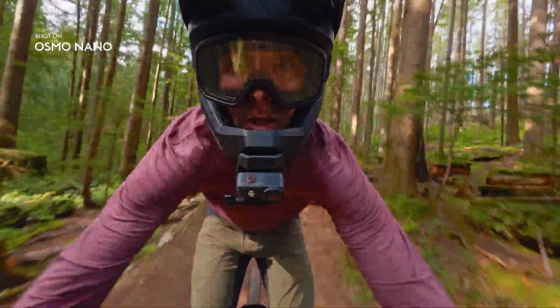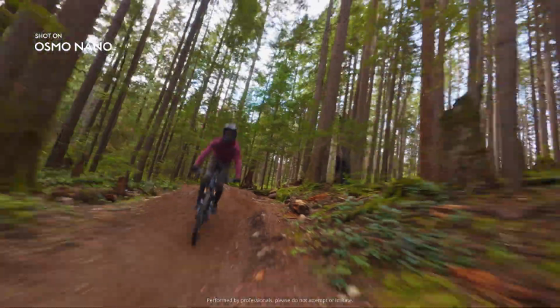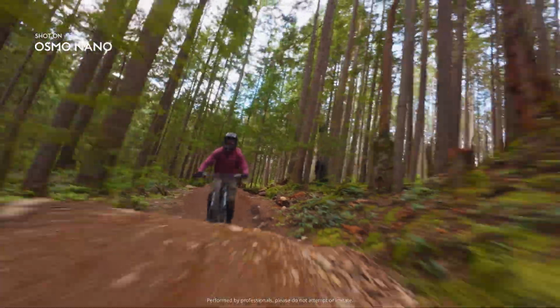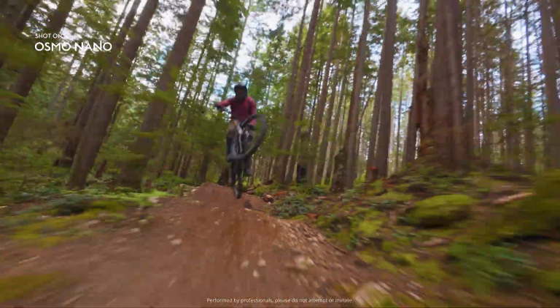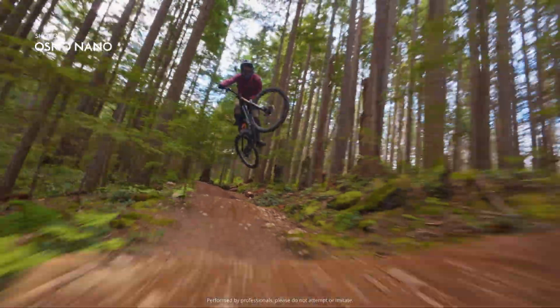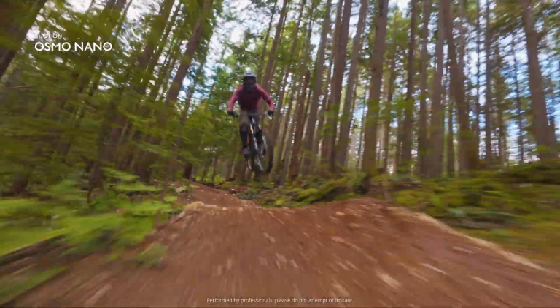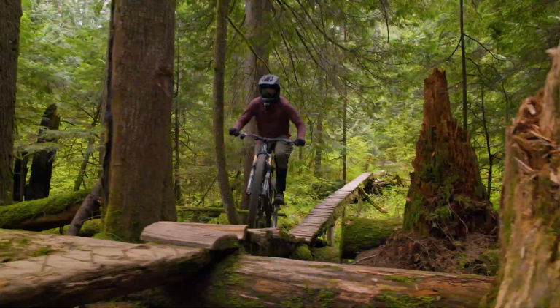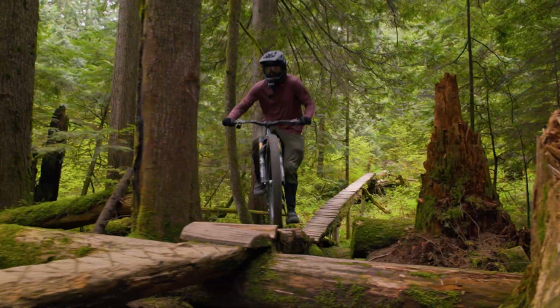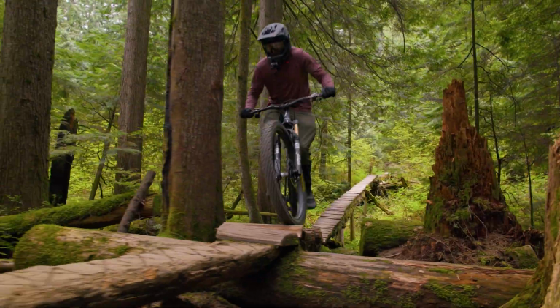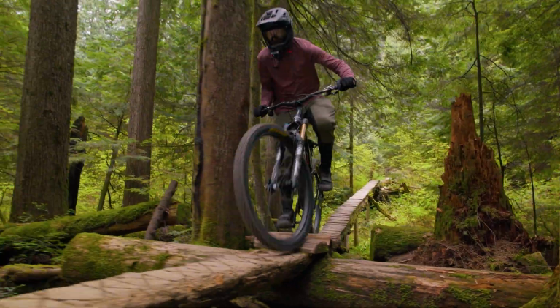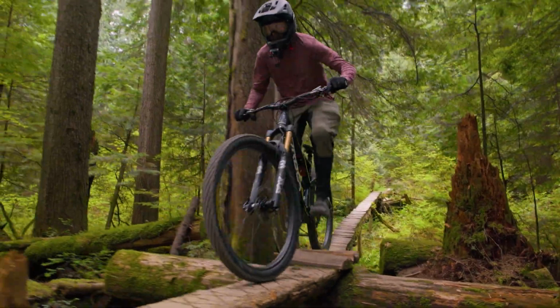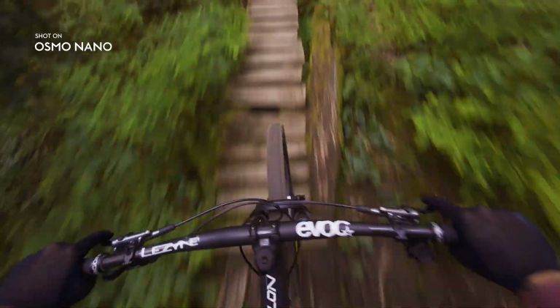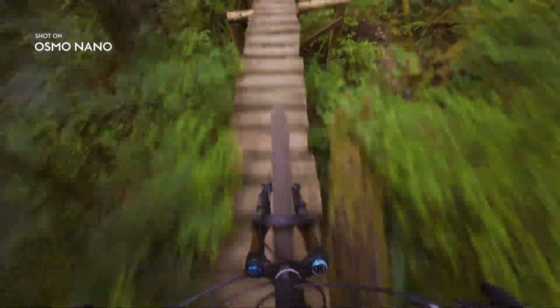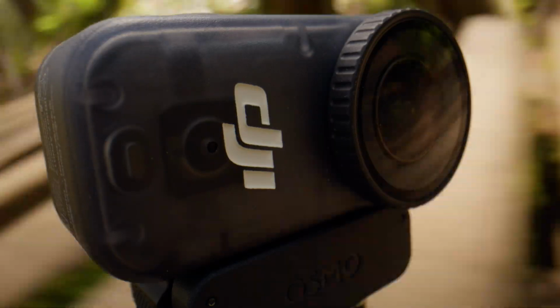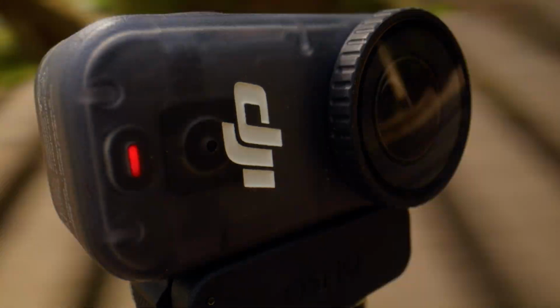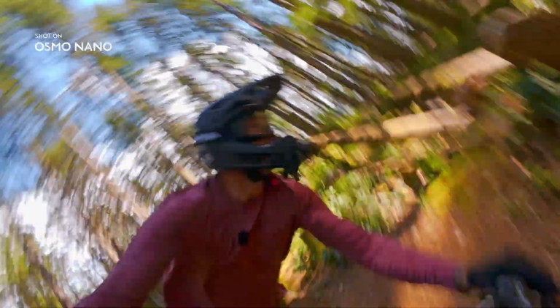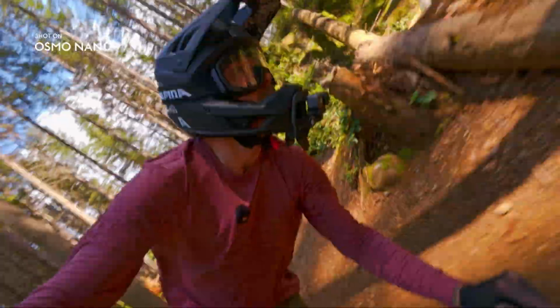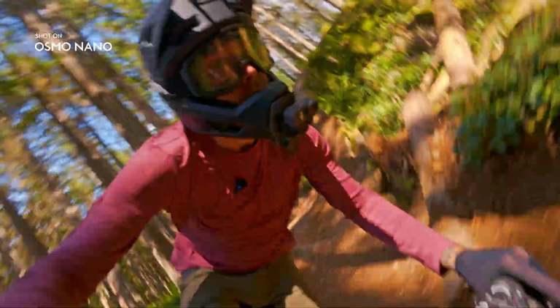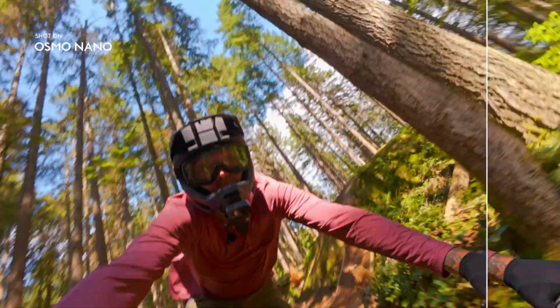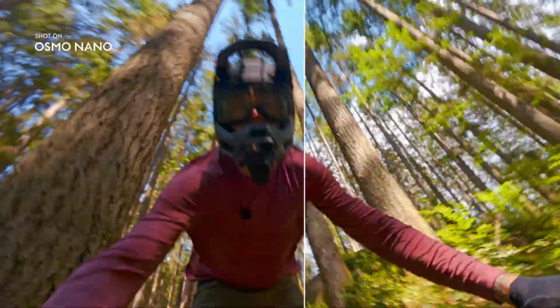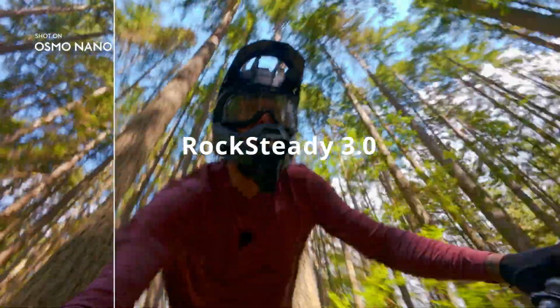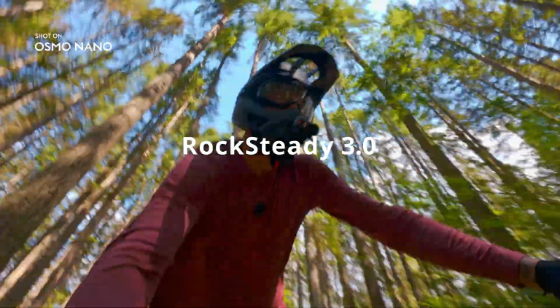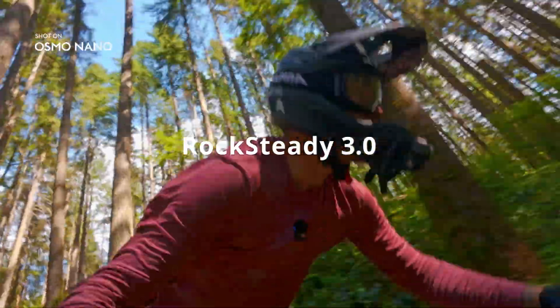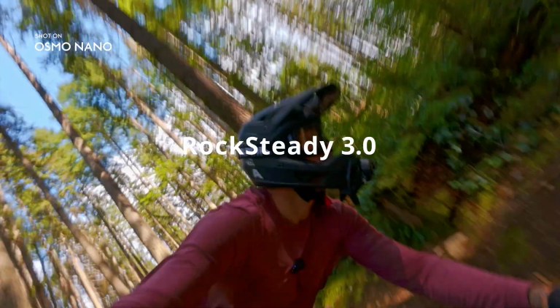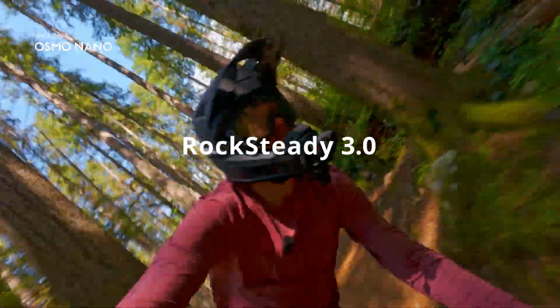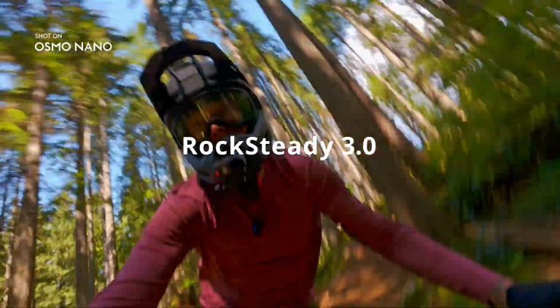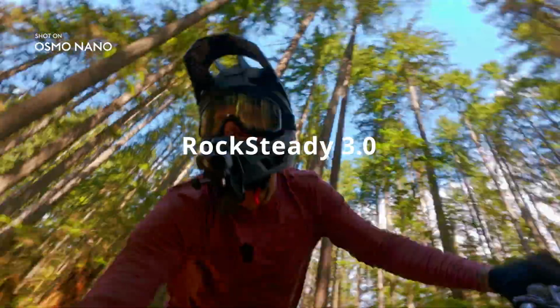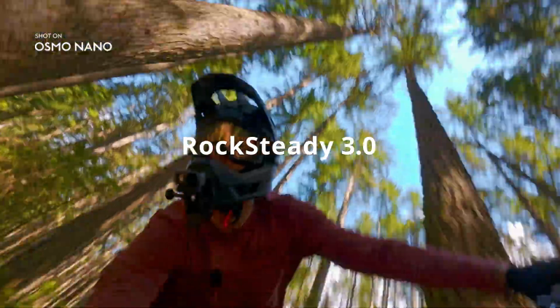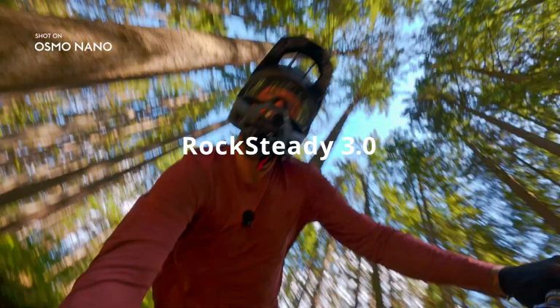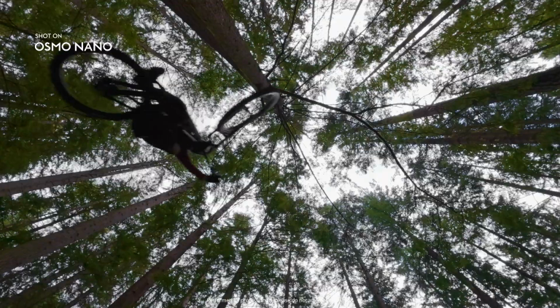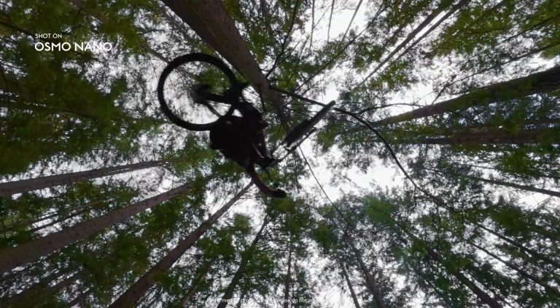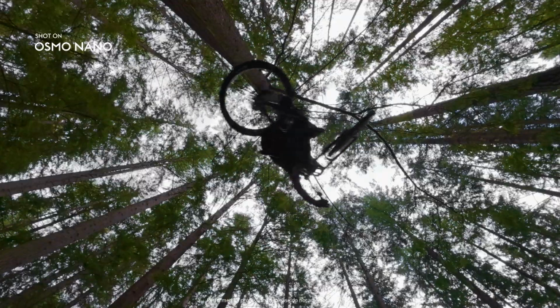When your adventure gets a little bumpy, Nano's advanced stabilization keeps your footage smooth by eliminating shakes and jitters.